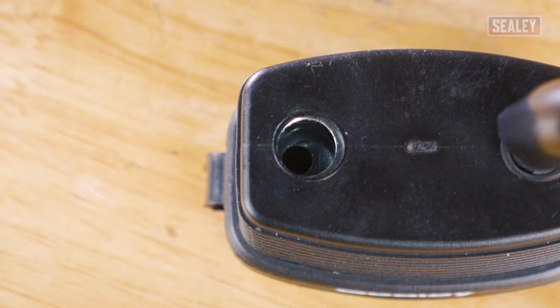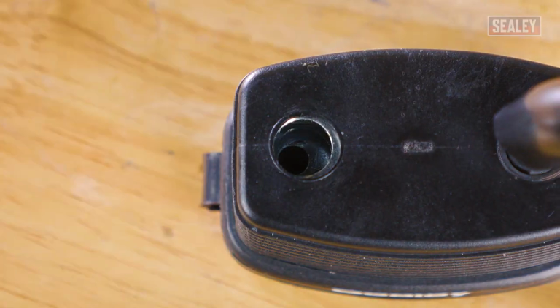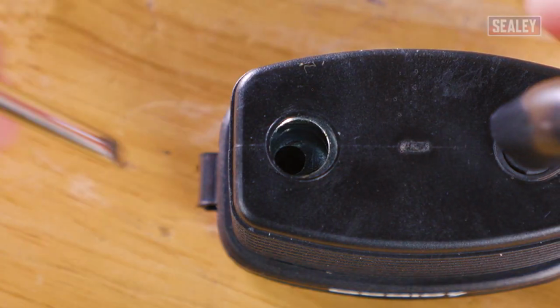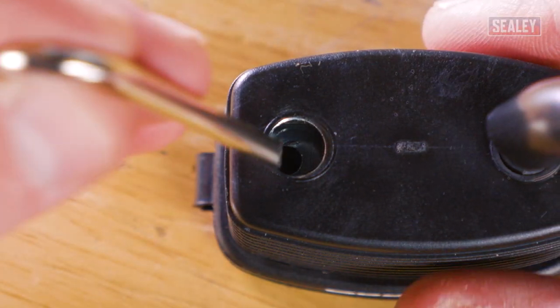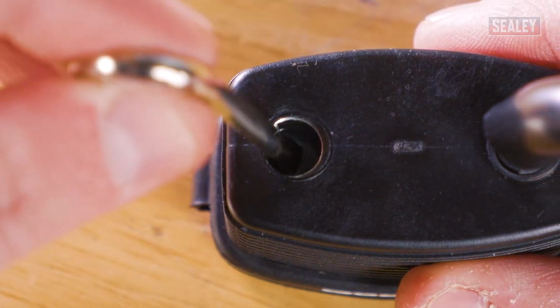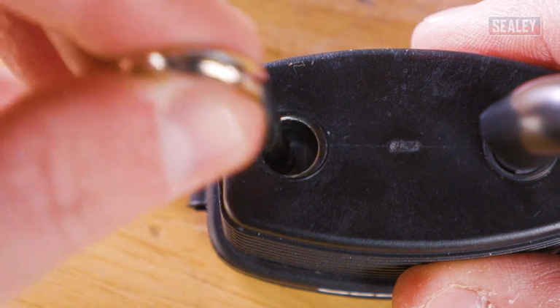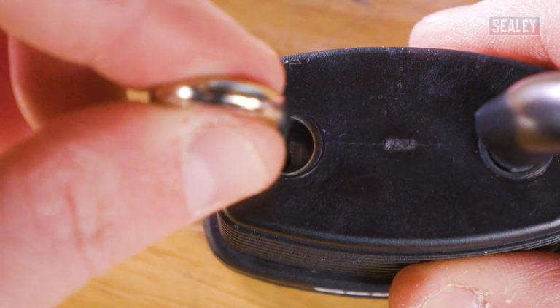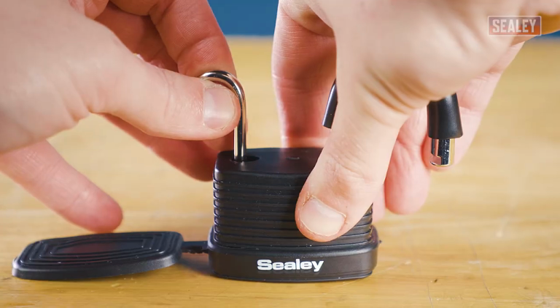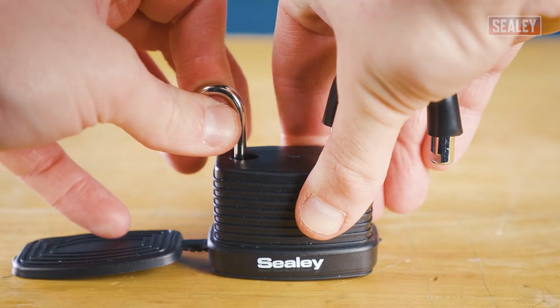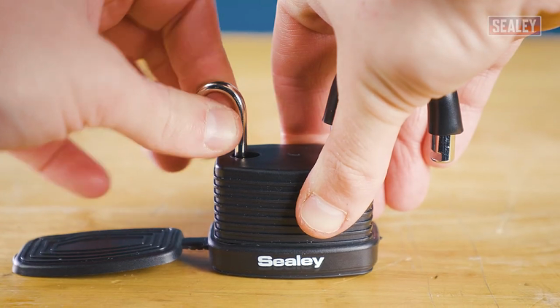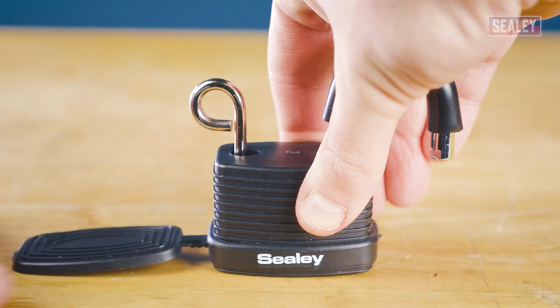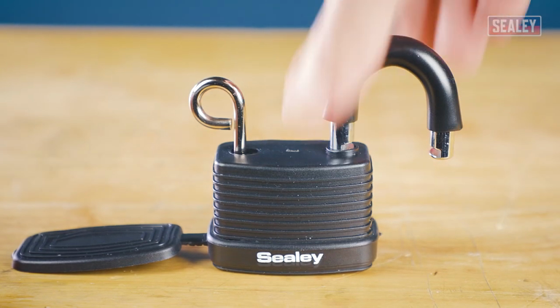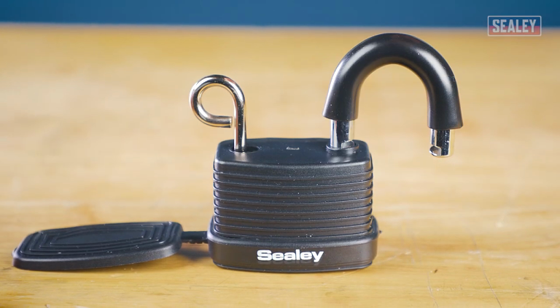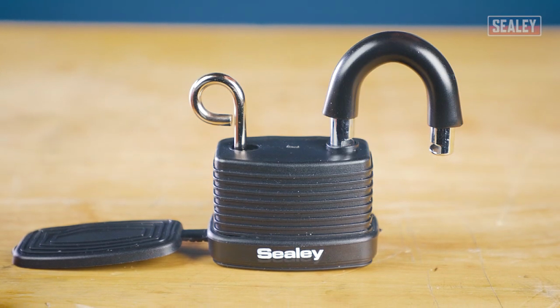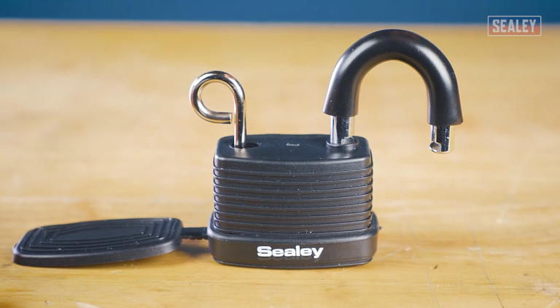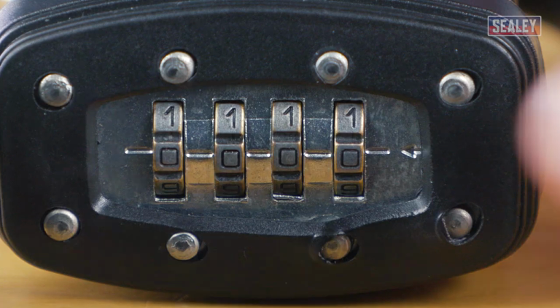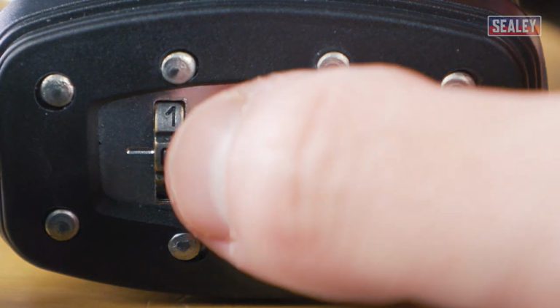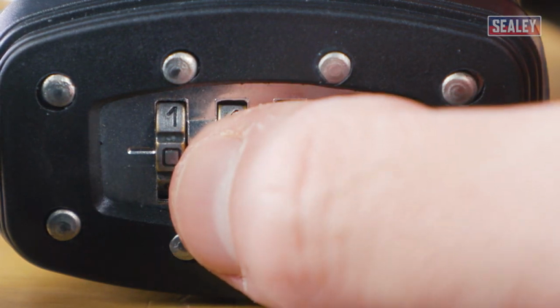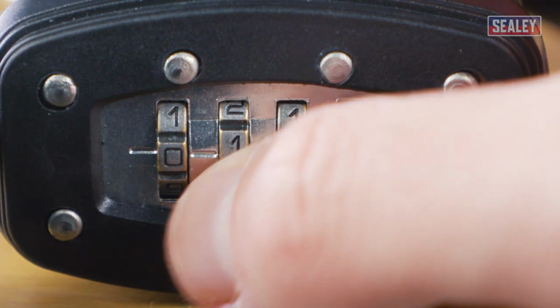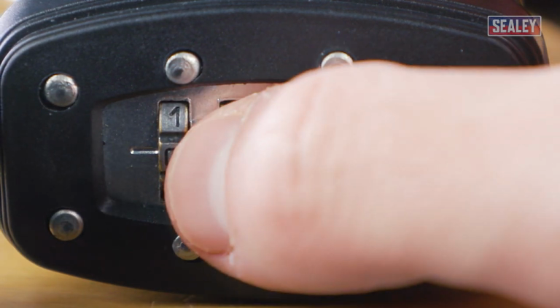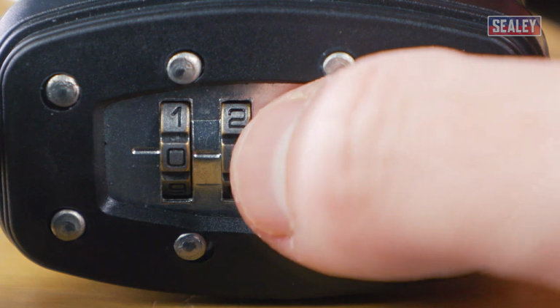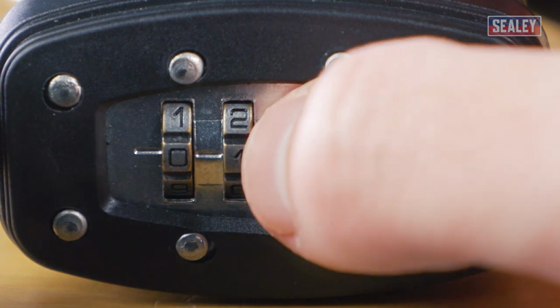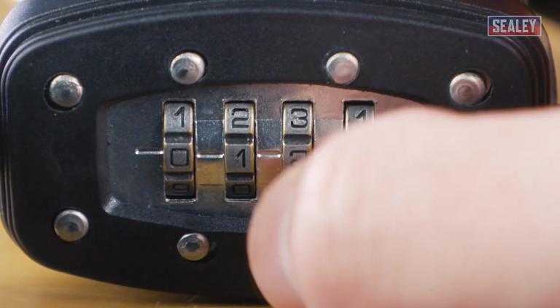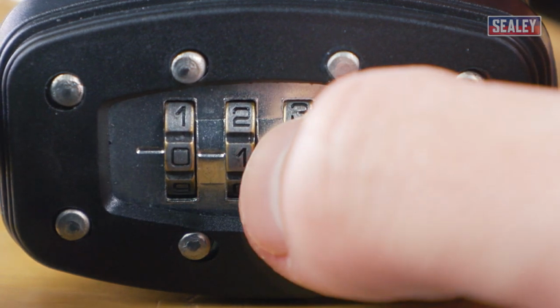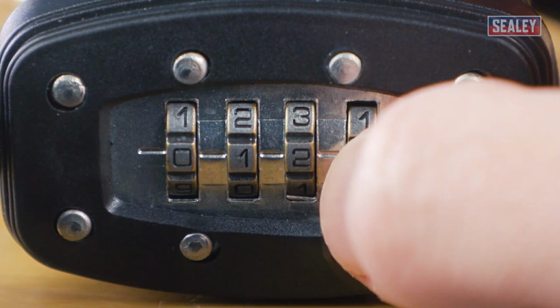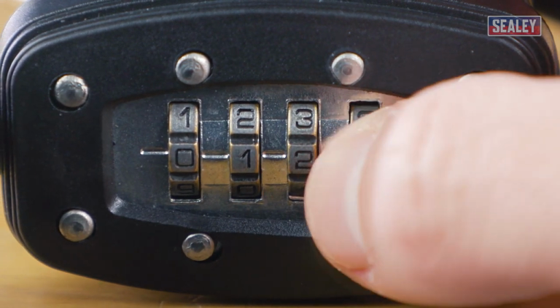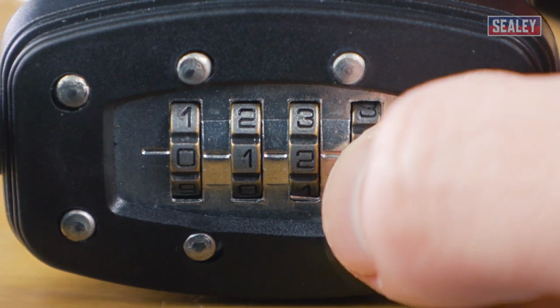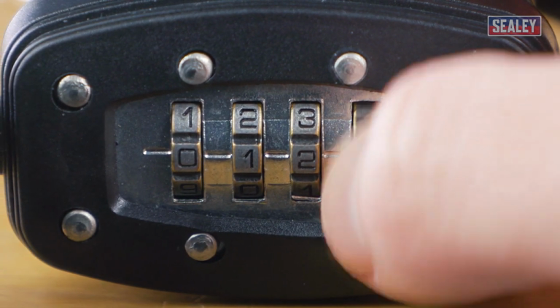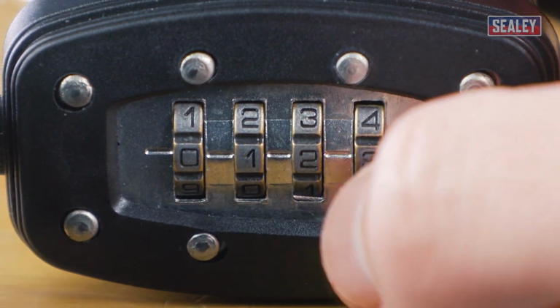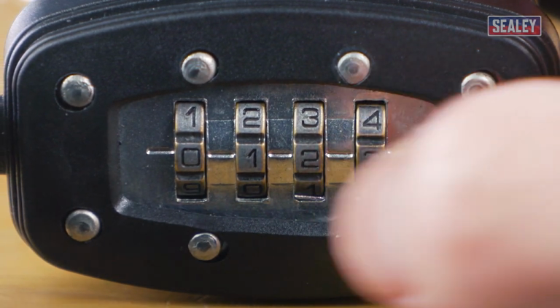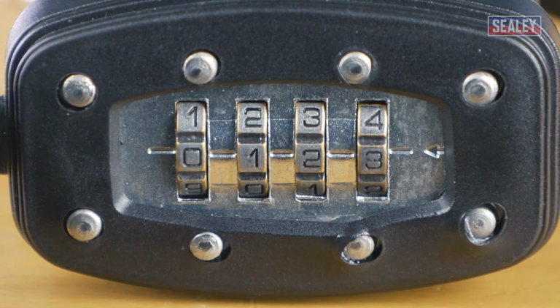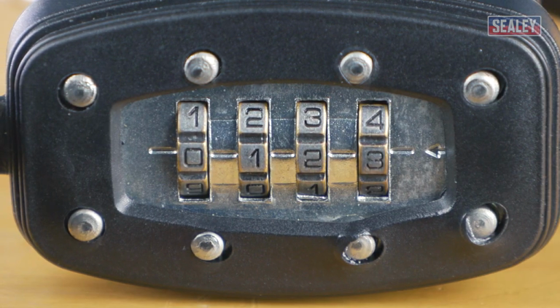Insert the change pin into the pinhole and depress it fully until it clicks. Now set the new combination by turning the number wheels, ensuring that the new numbers are centrally aligned.